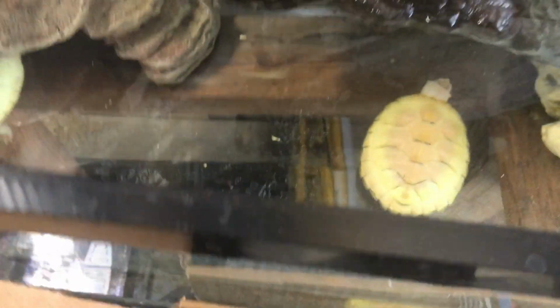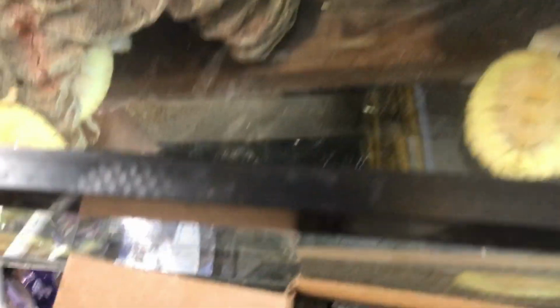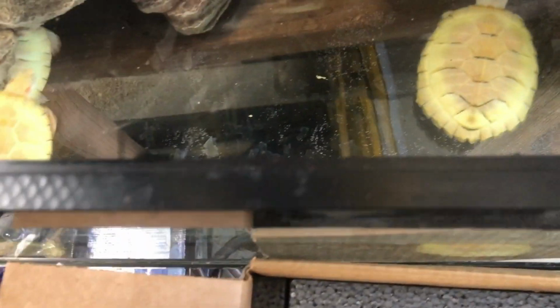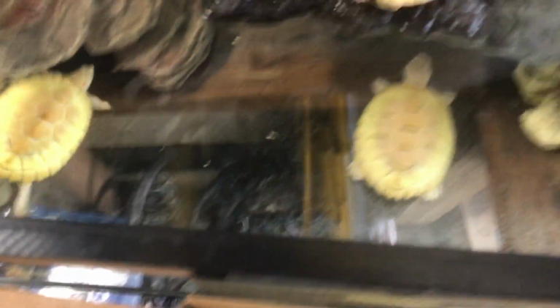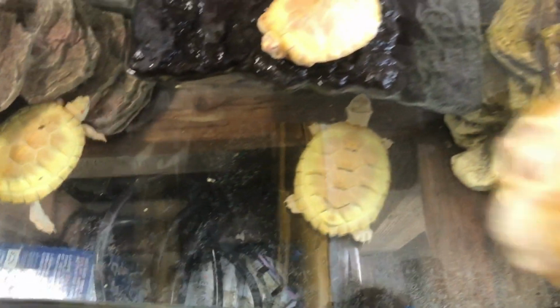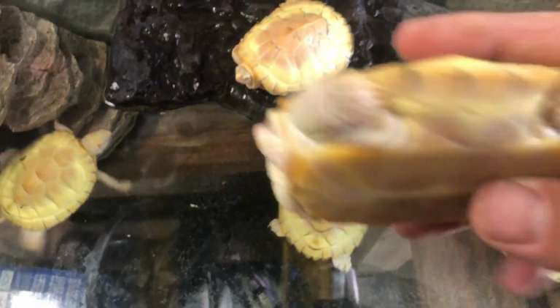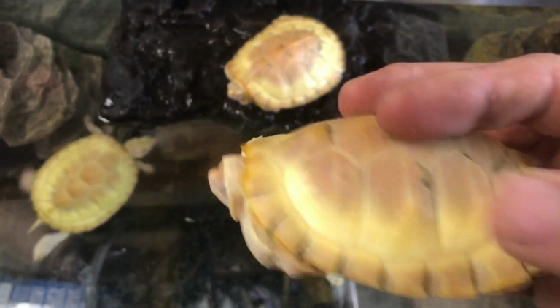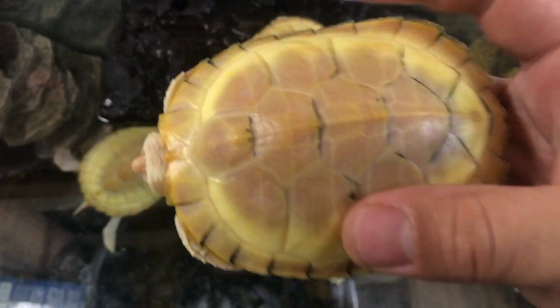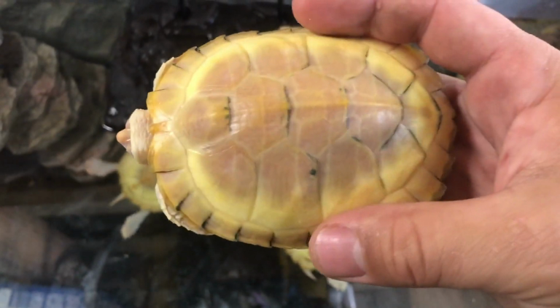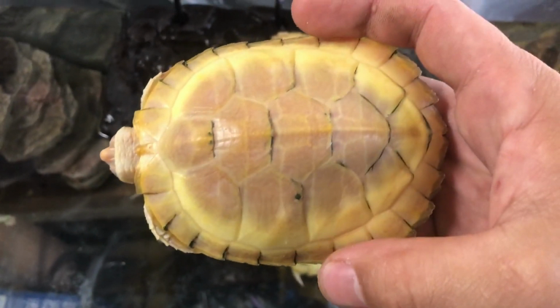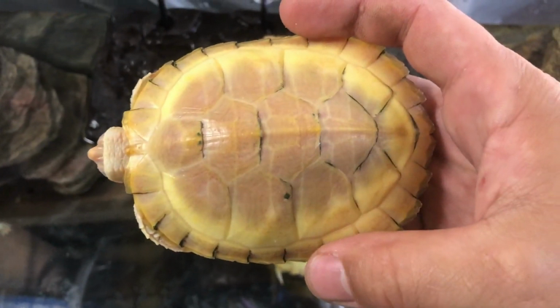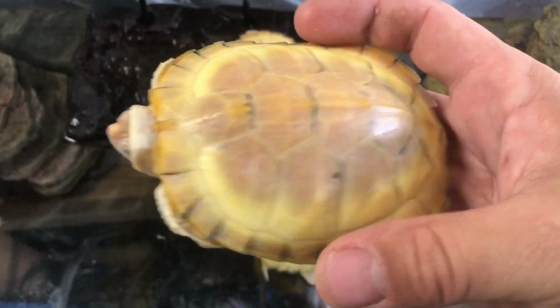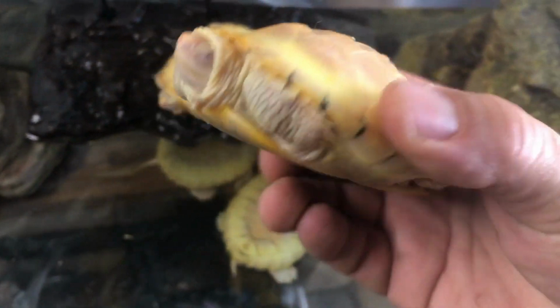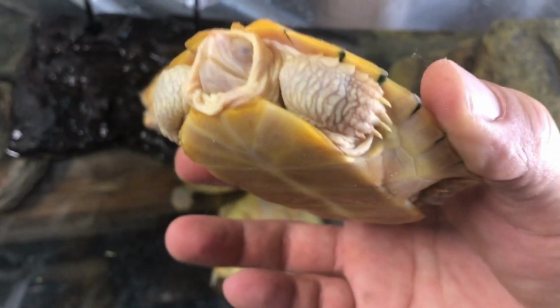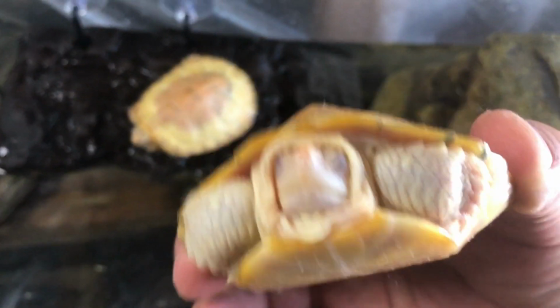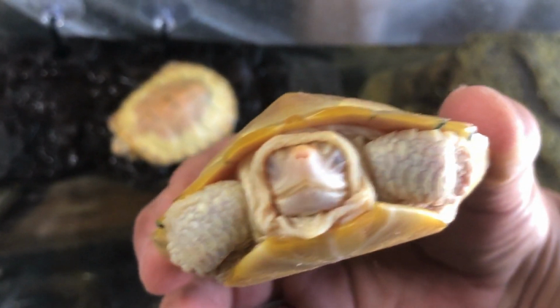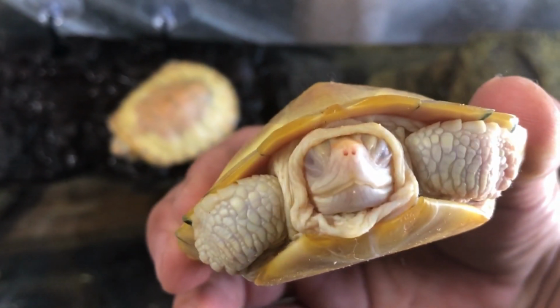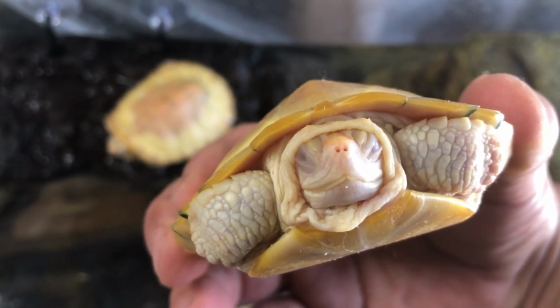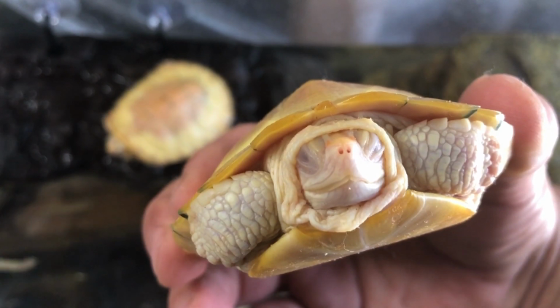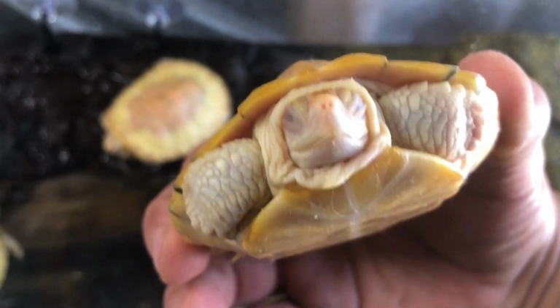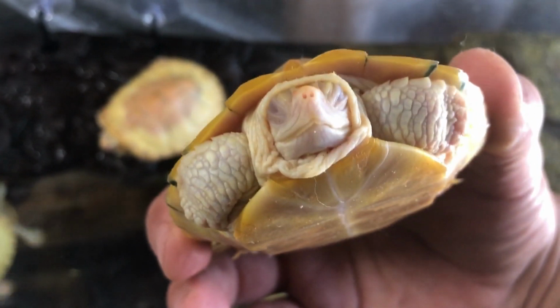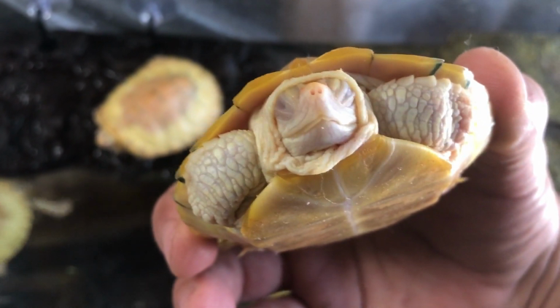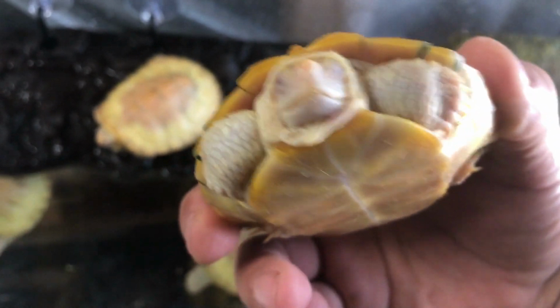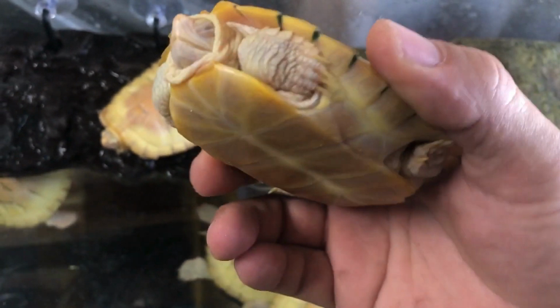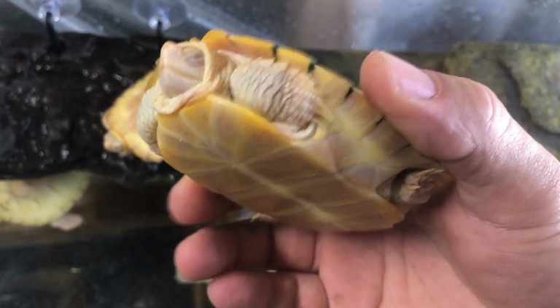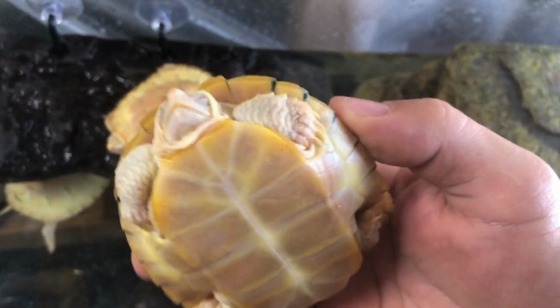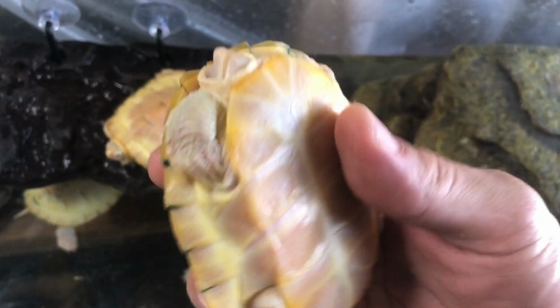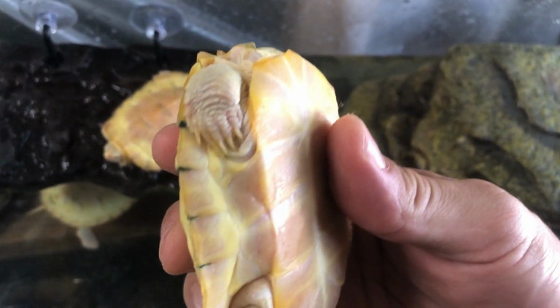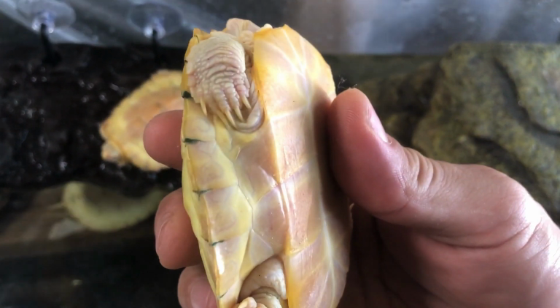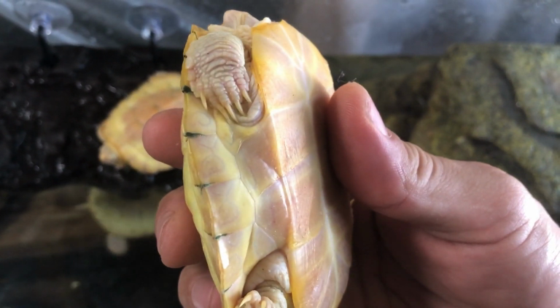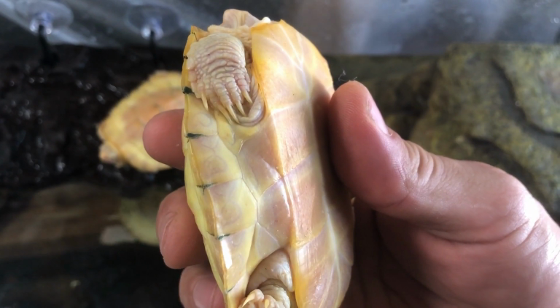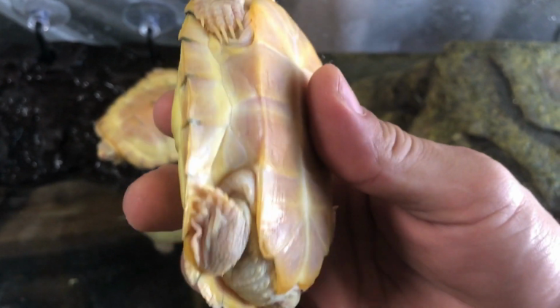Let's pull her out here — she is in good shape too, wonderful. And her nose isn't even red. Eyes are closed but that's going to be fine.